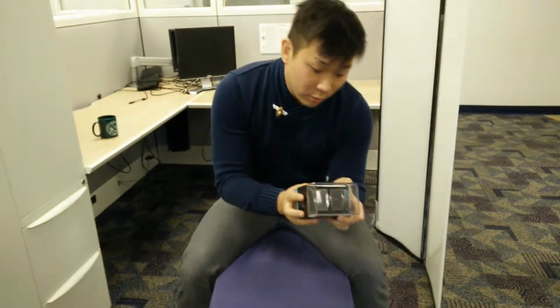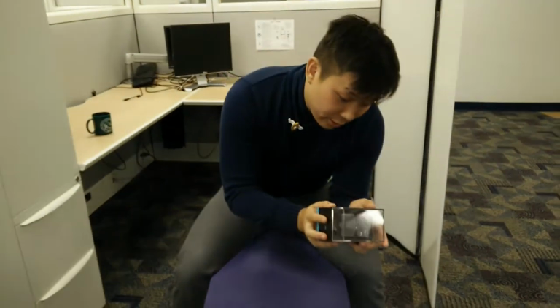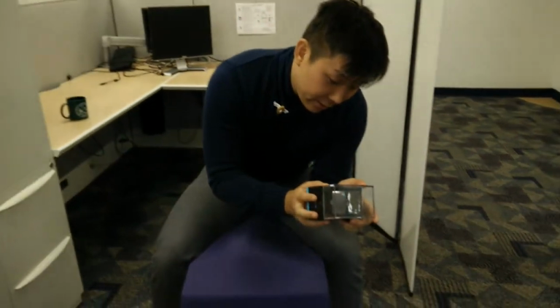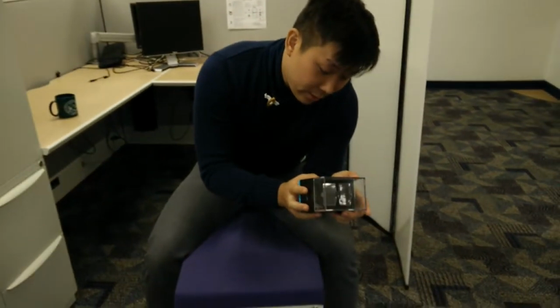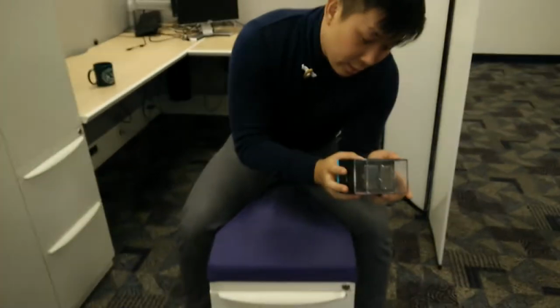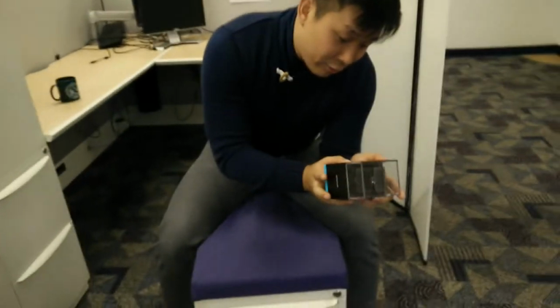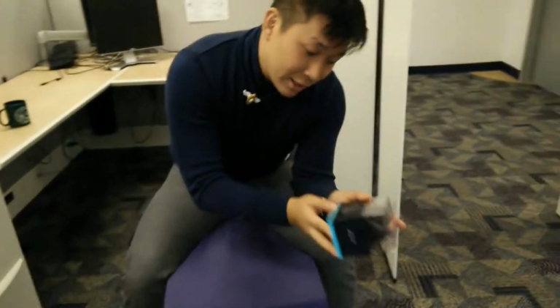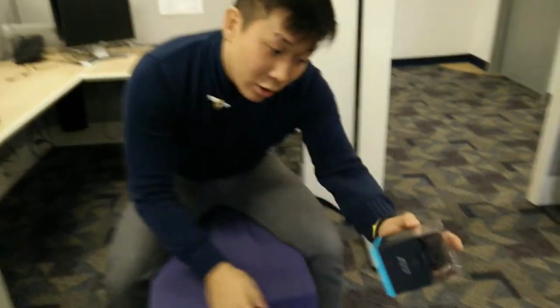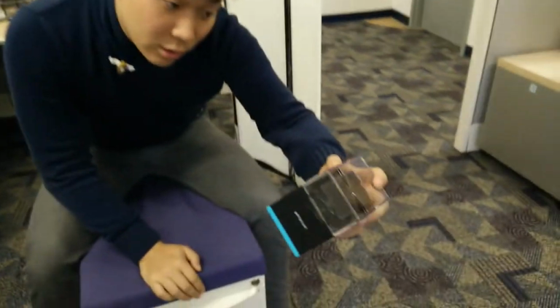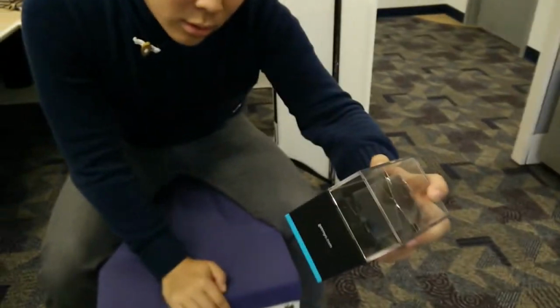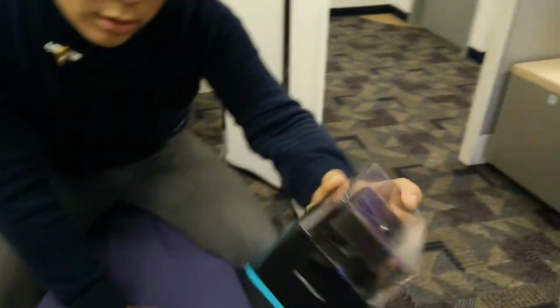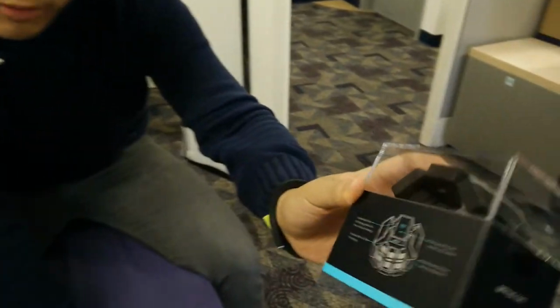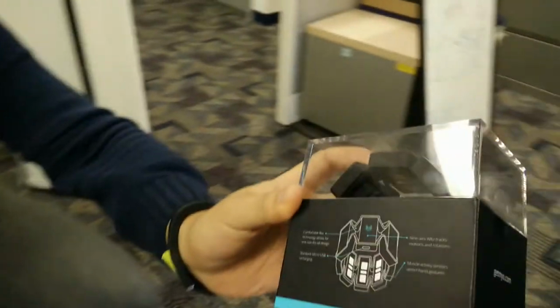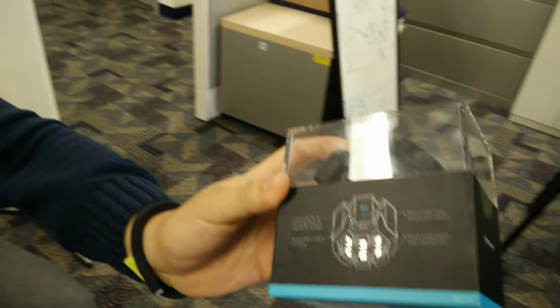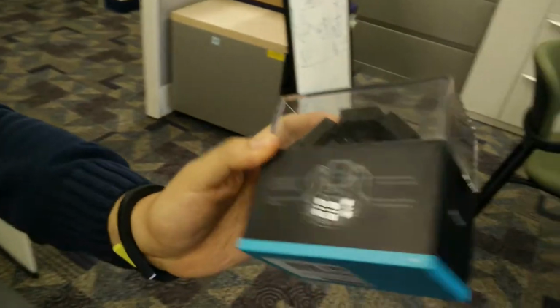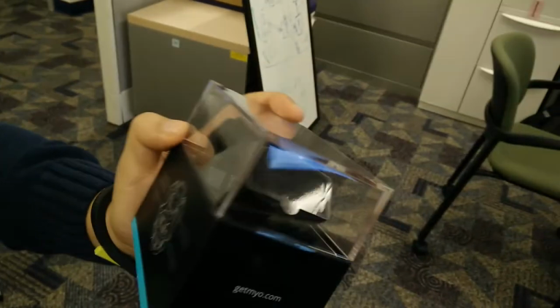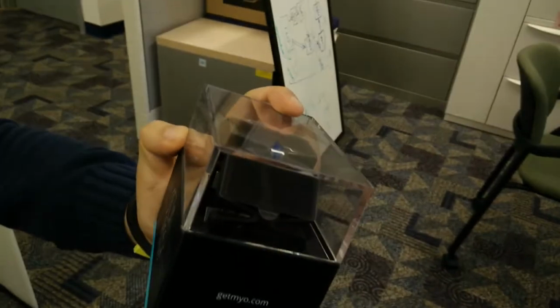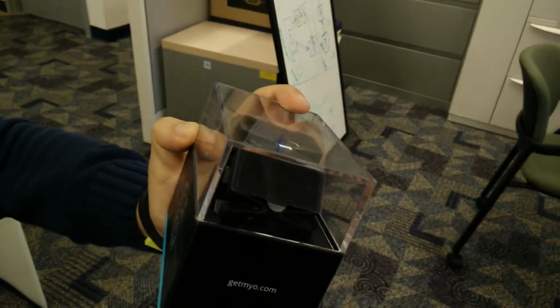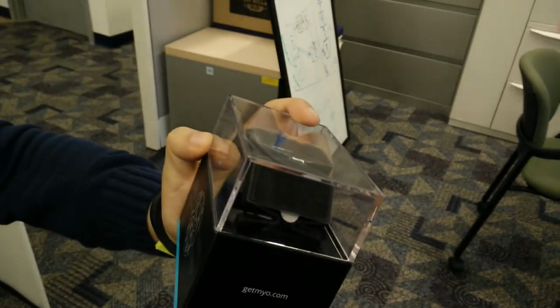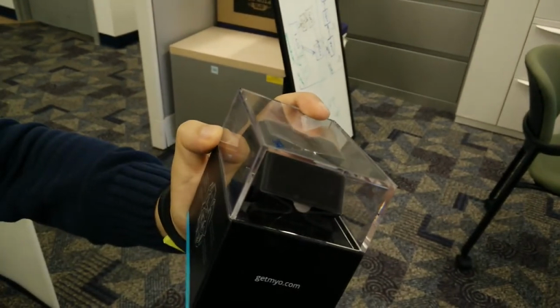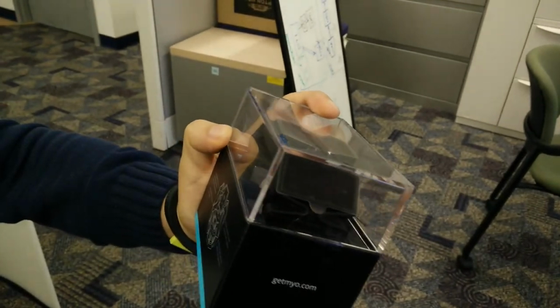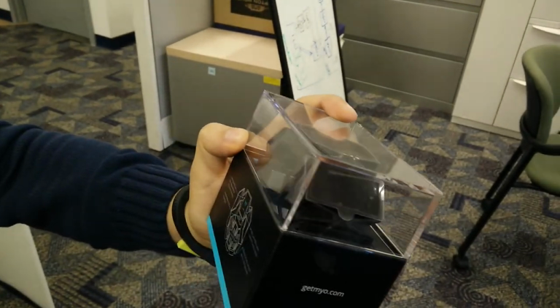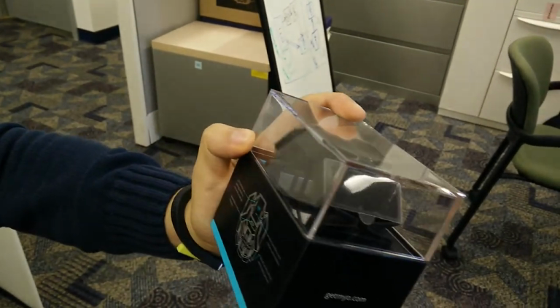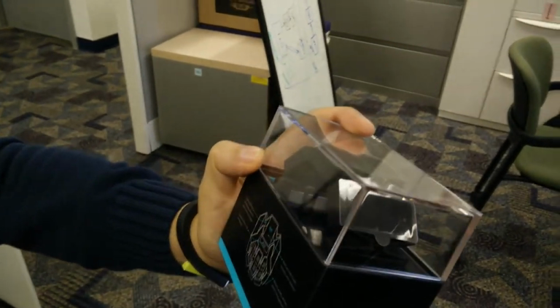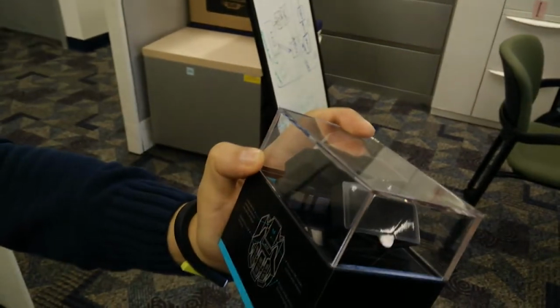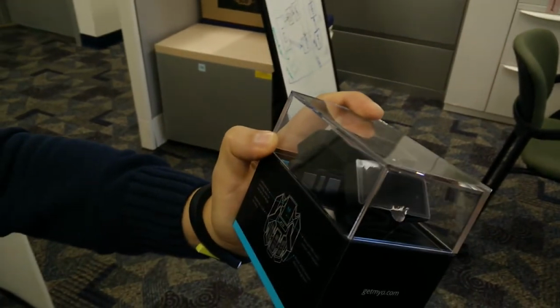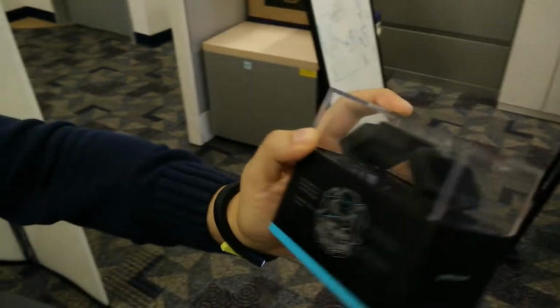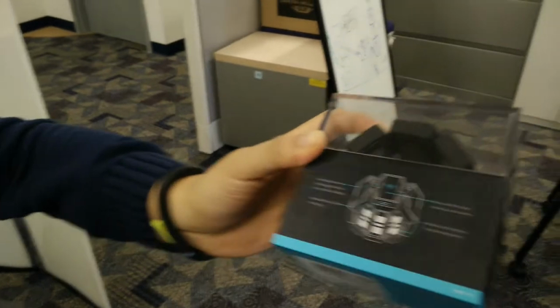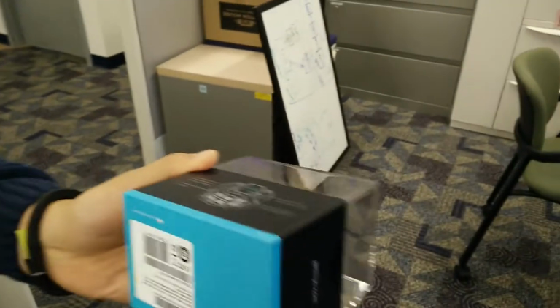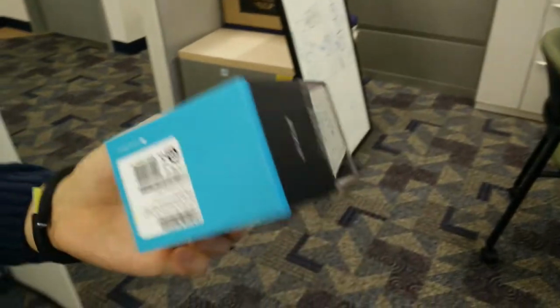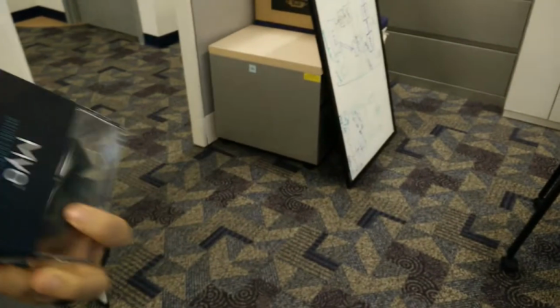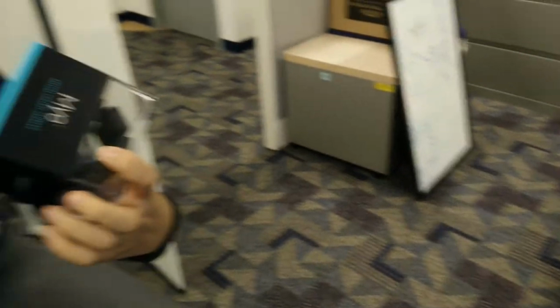So on the back: comfortable flex technology, standard micro USB, nine-axis IMU track motions, muscle activity sensors. It's got it all.